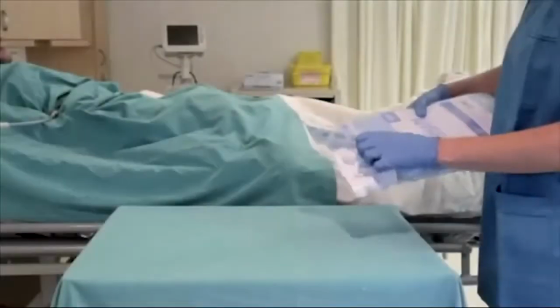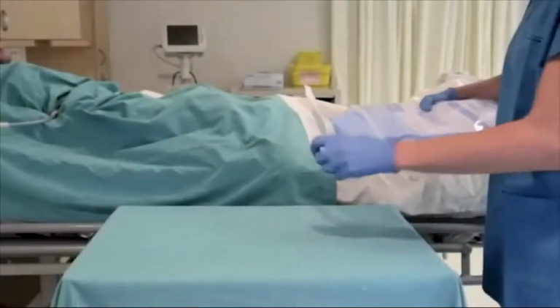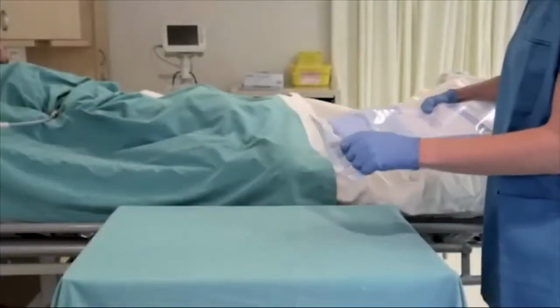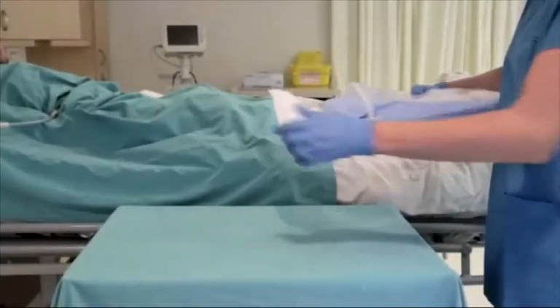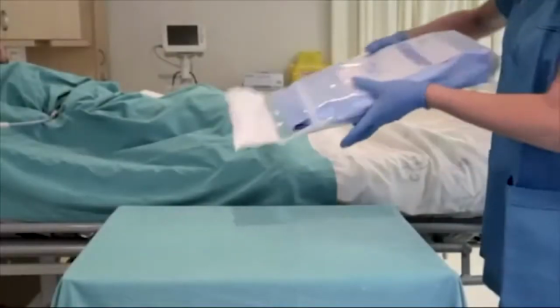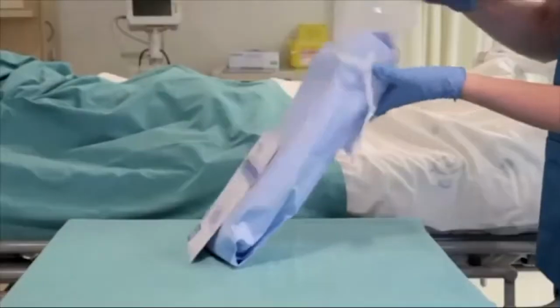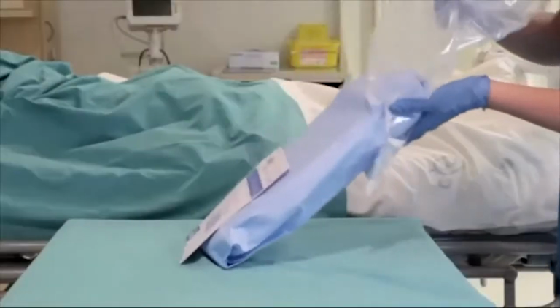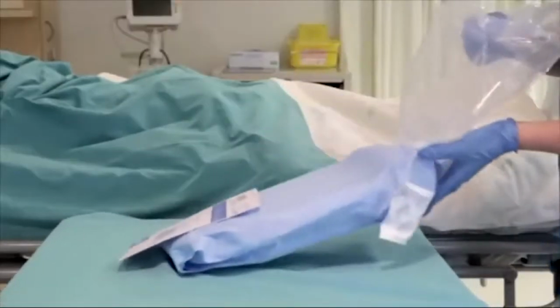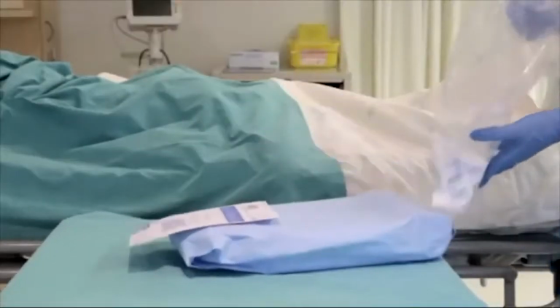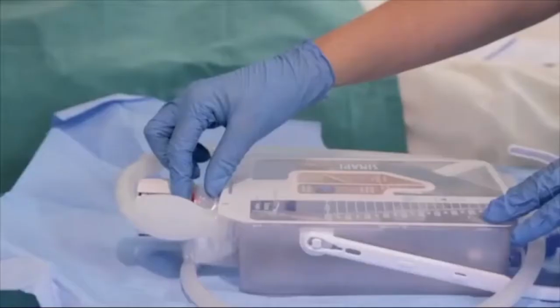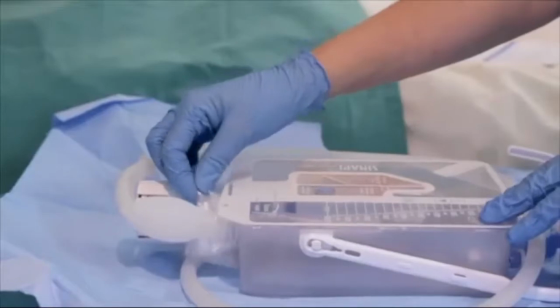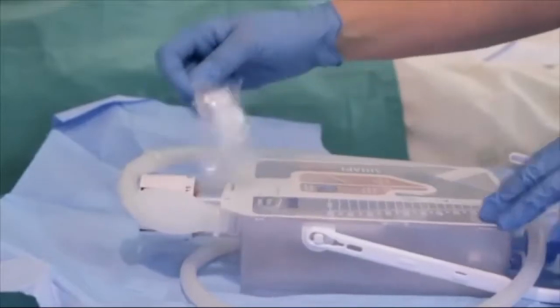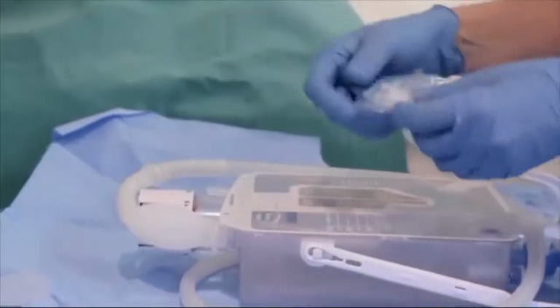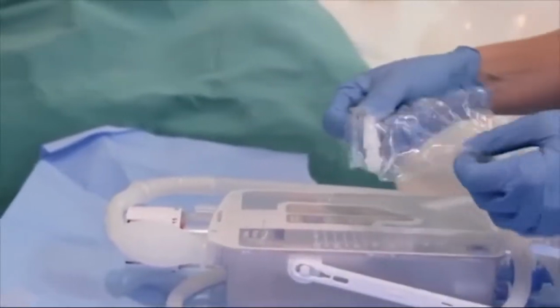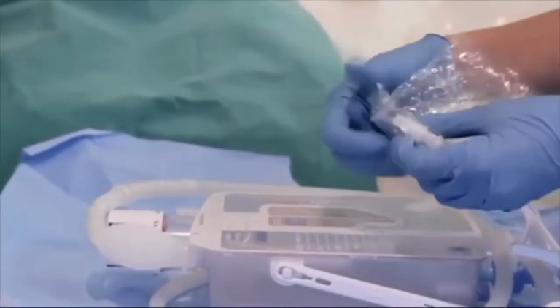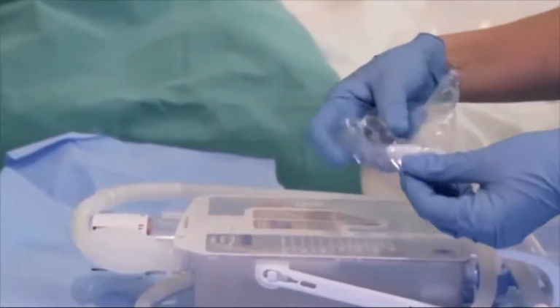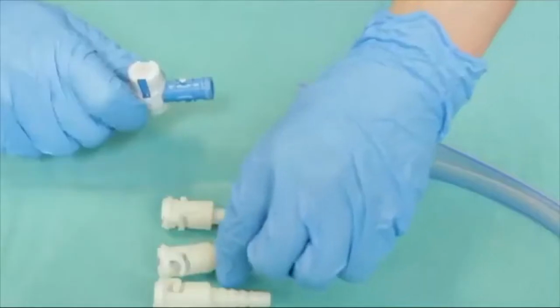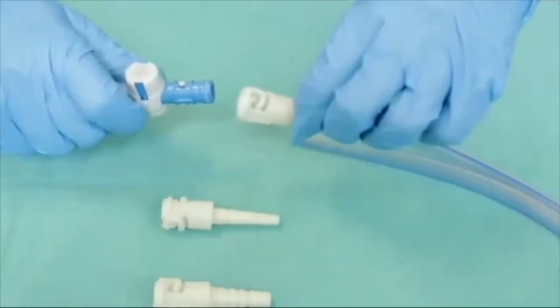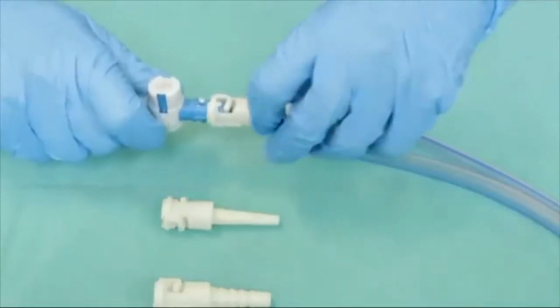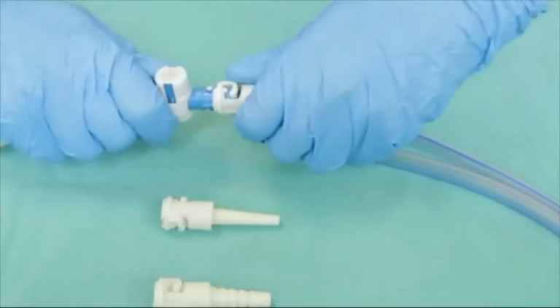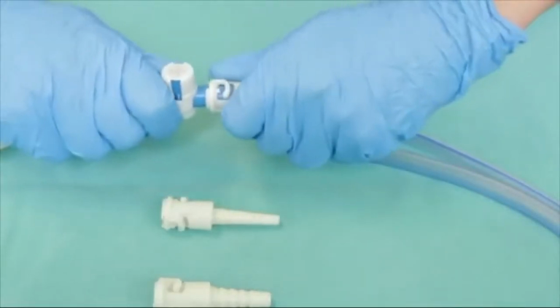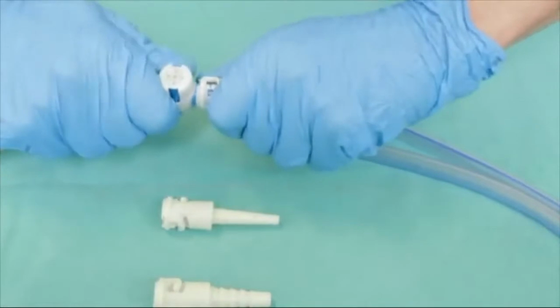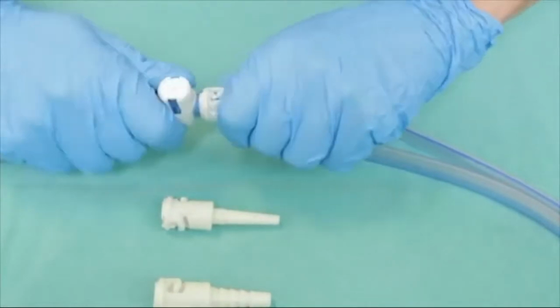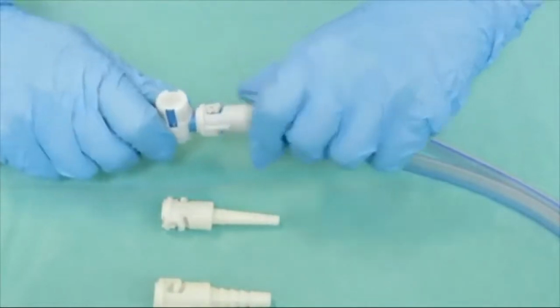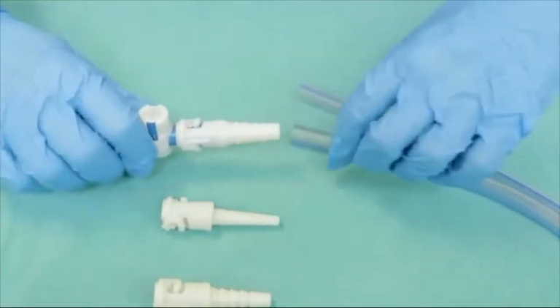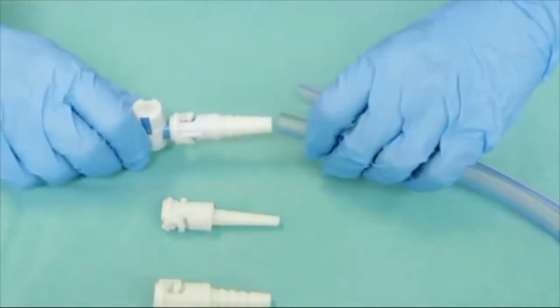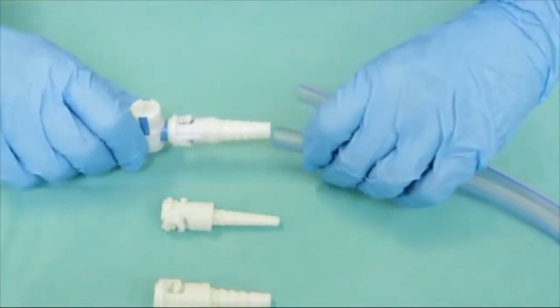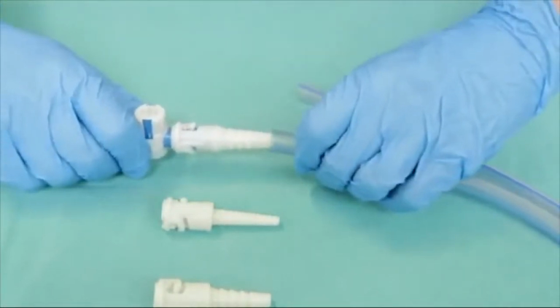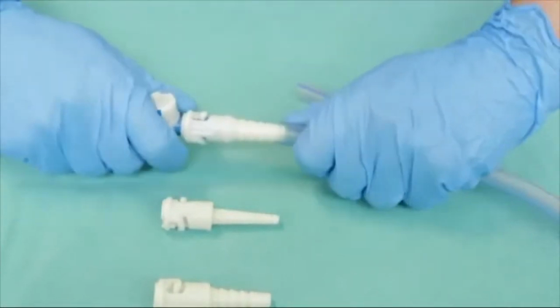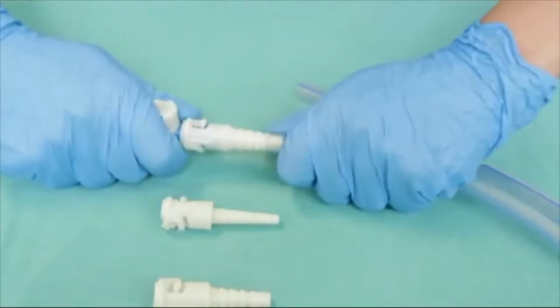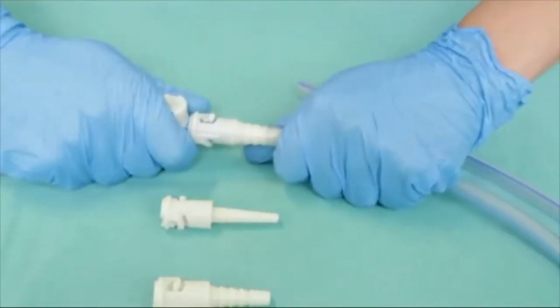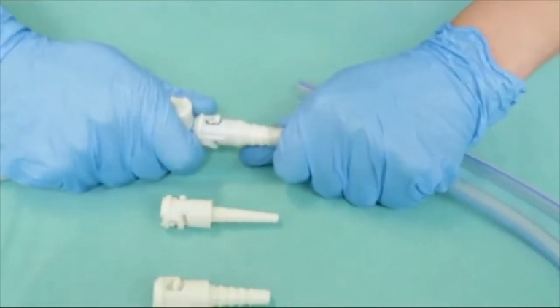Open the package and remove the device from the sterile wrapping. Select the correct size connector and attach it to the chest catheter, ensuring a tight and secure fit.